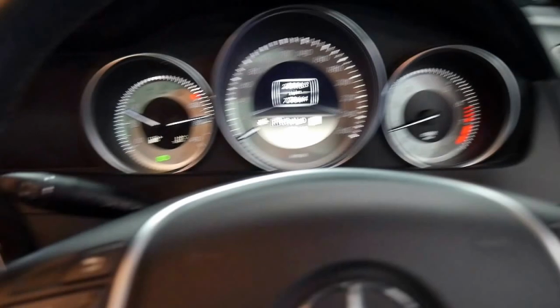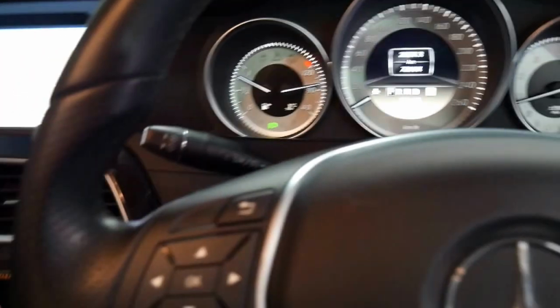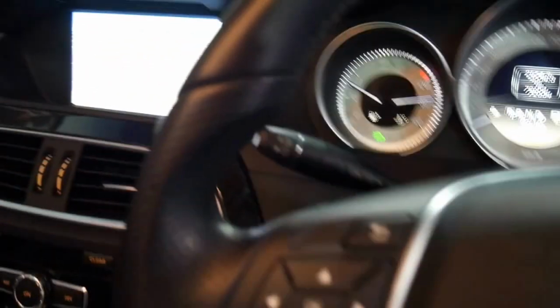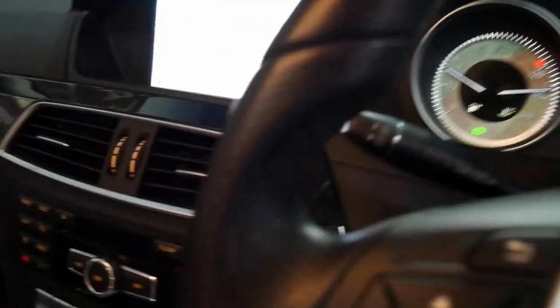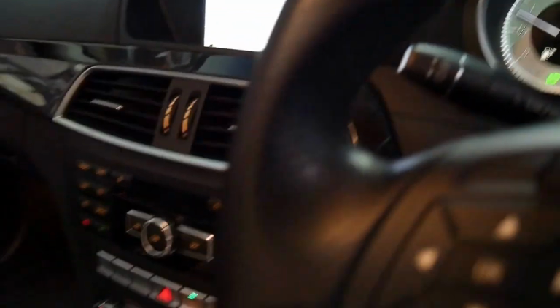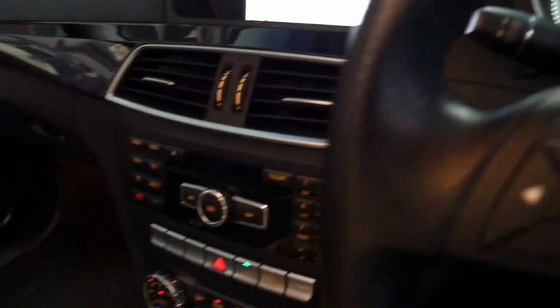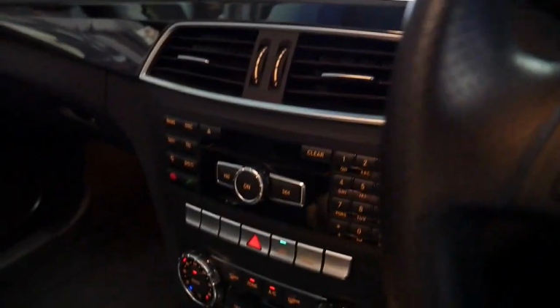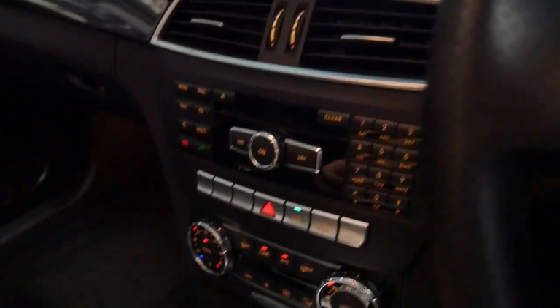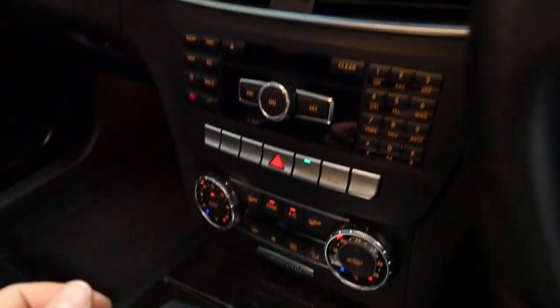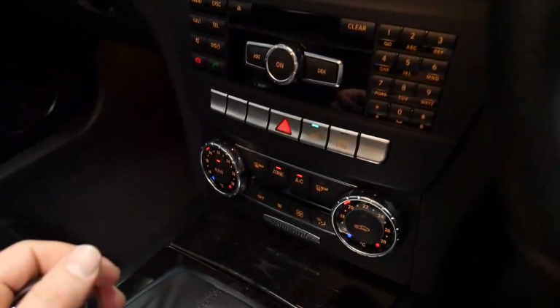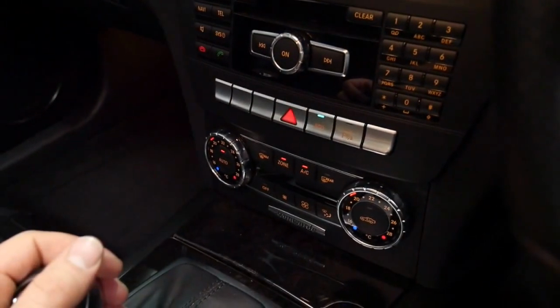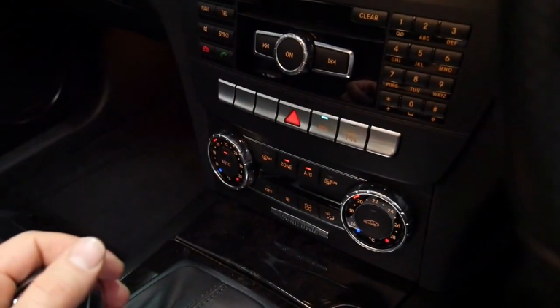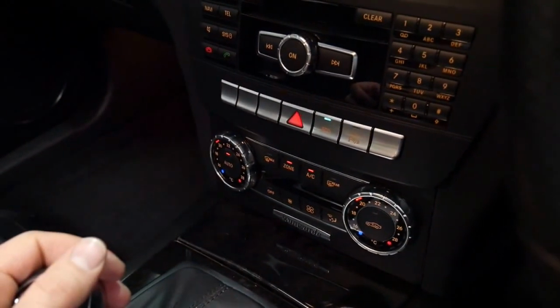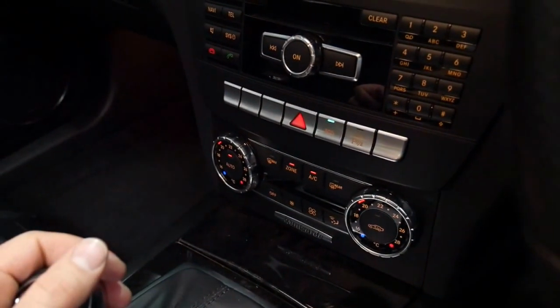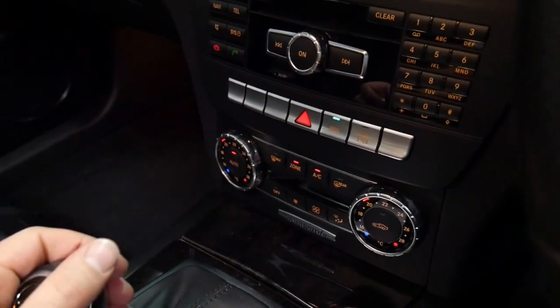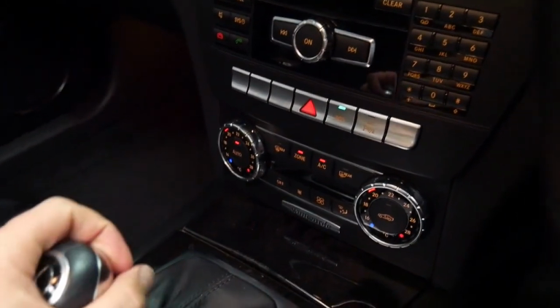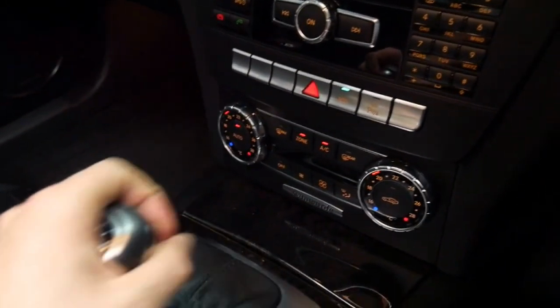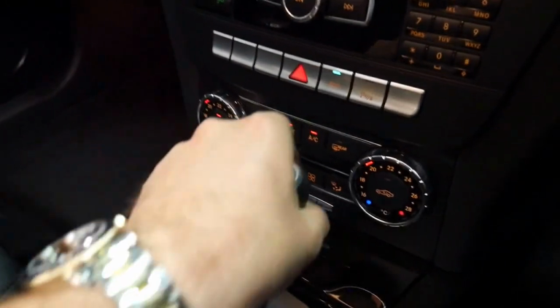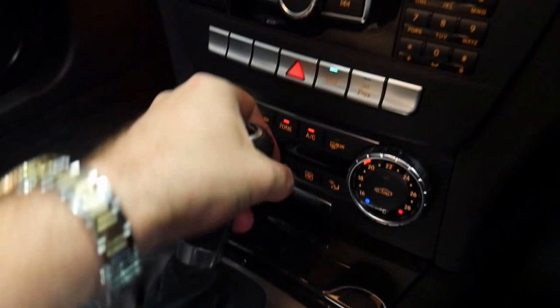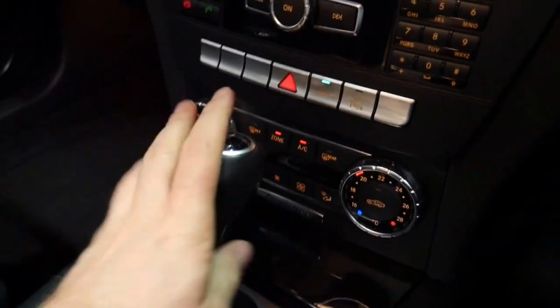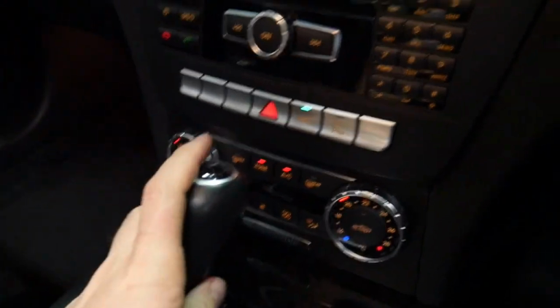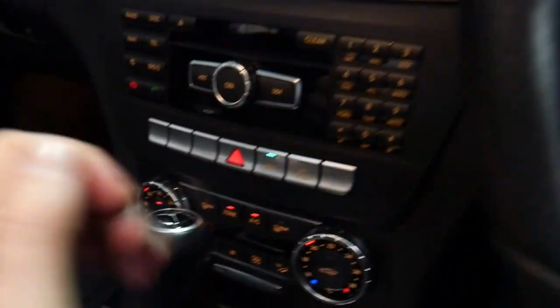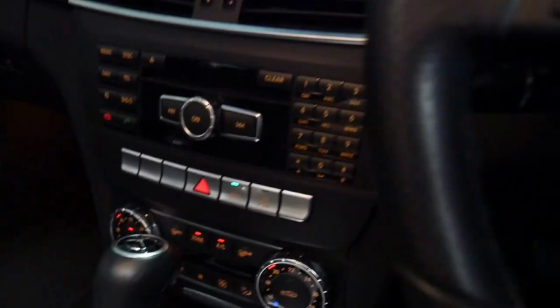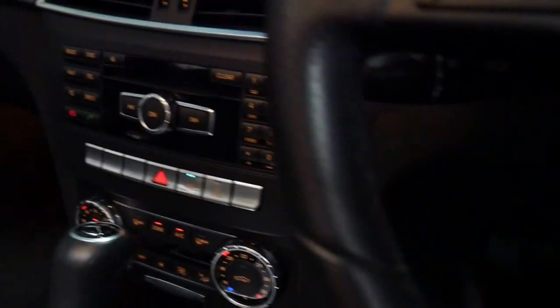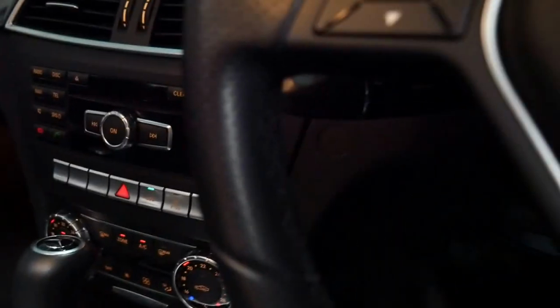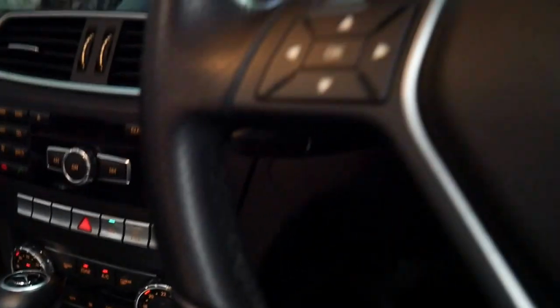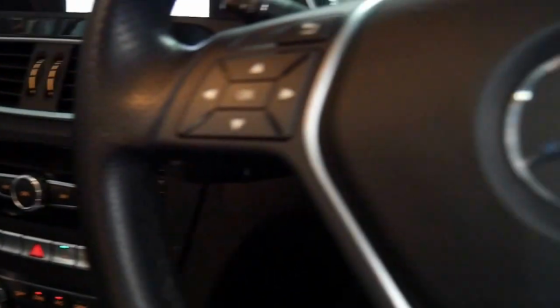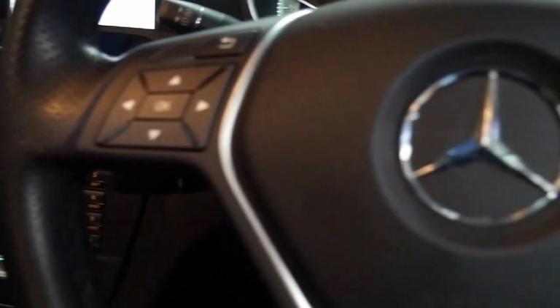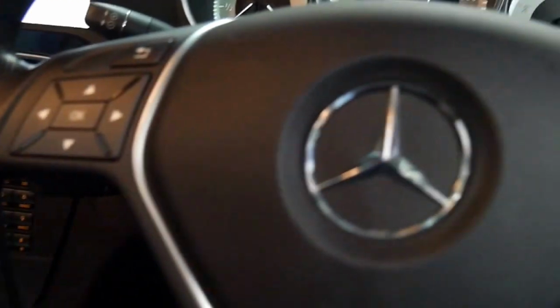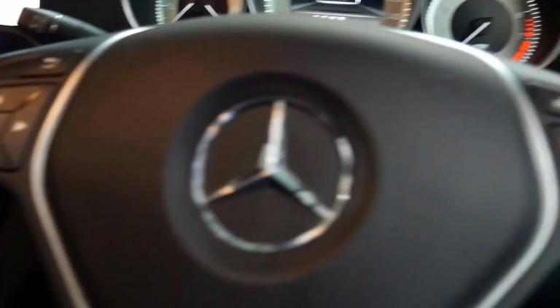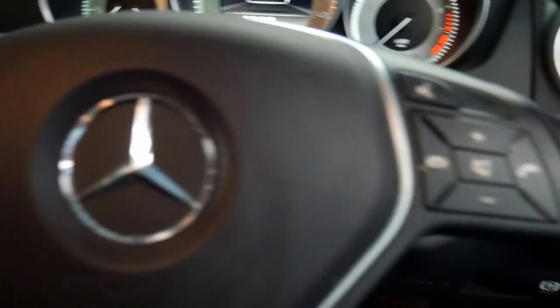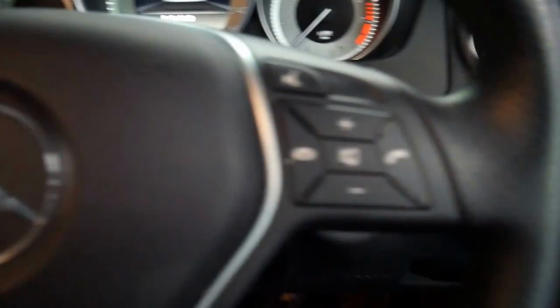You've also got dual zone climate control. It's got two remote keys.